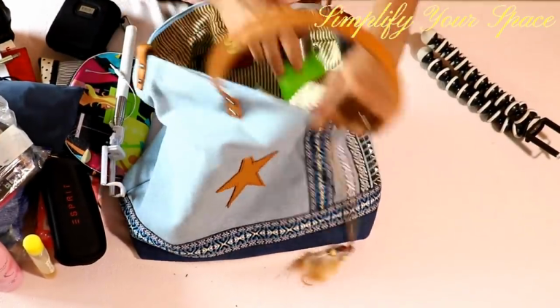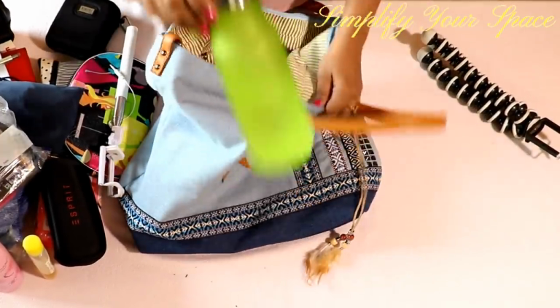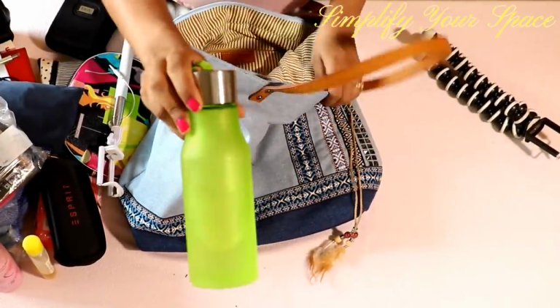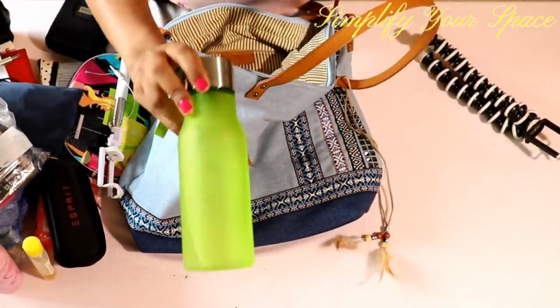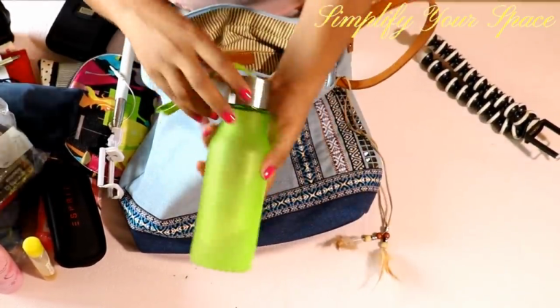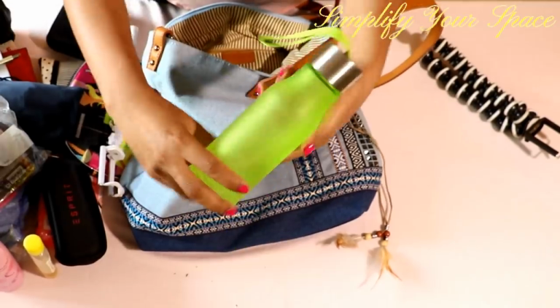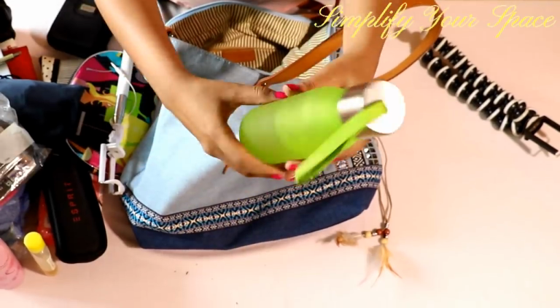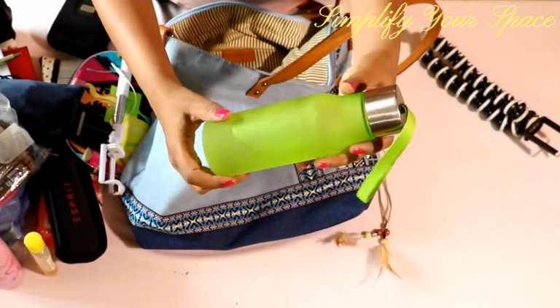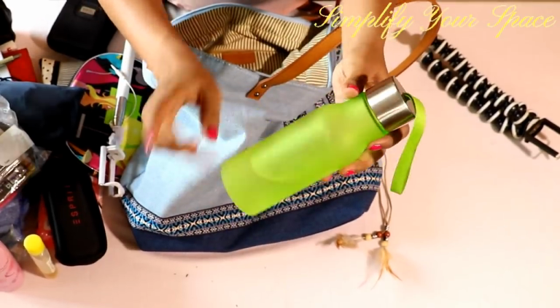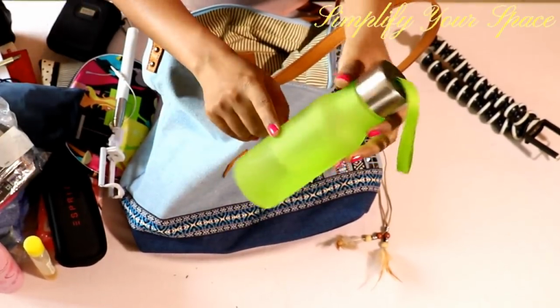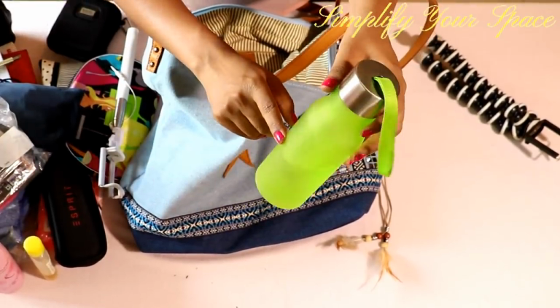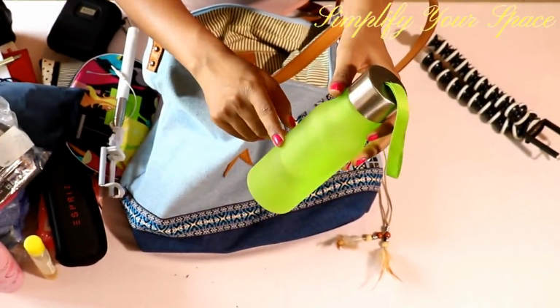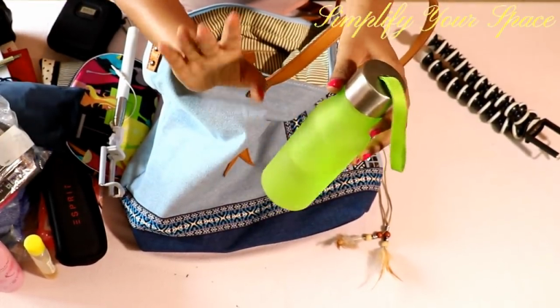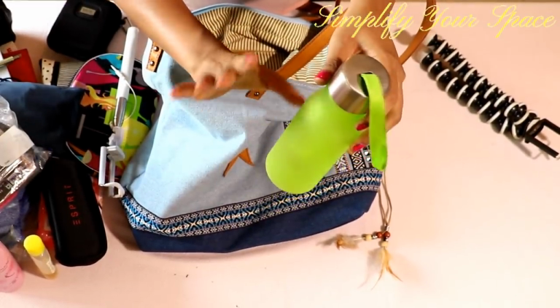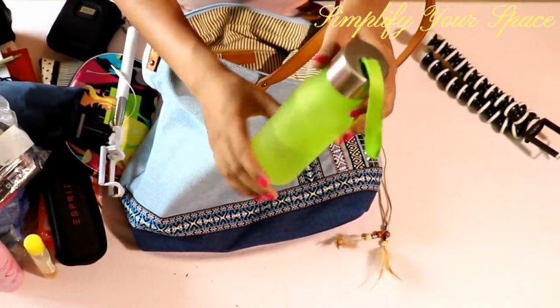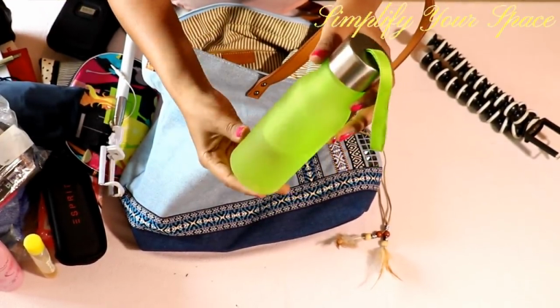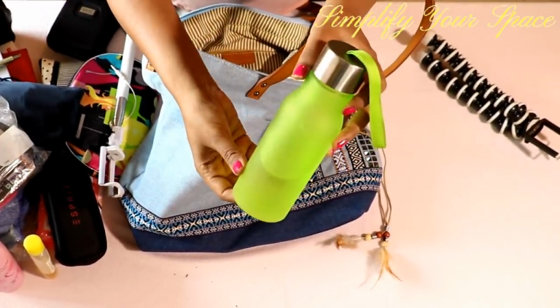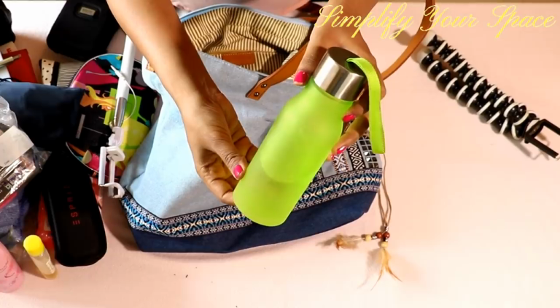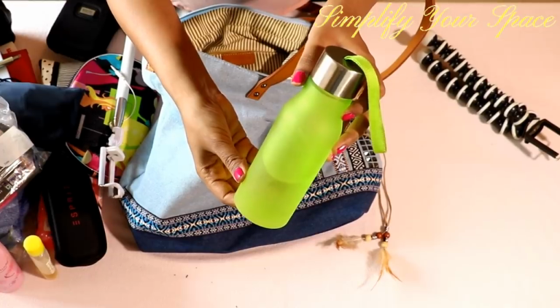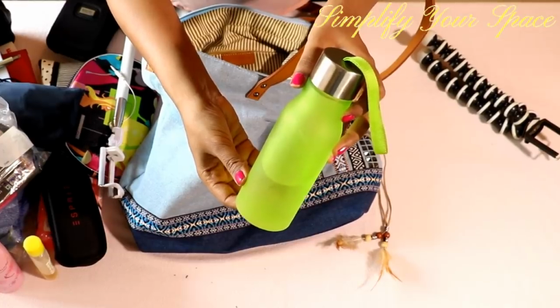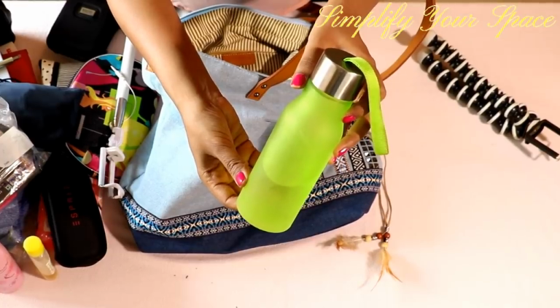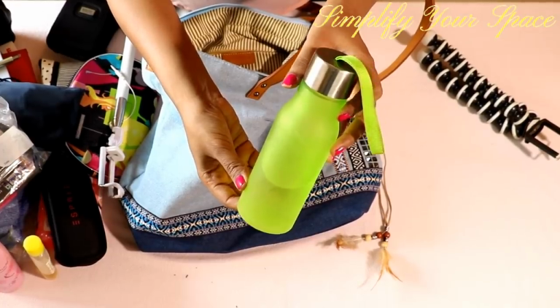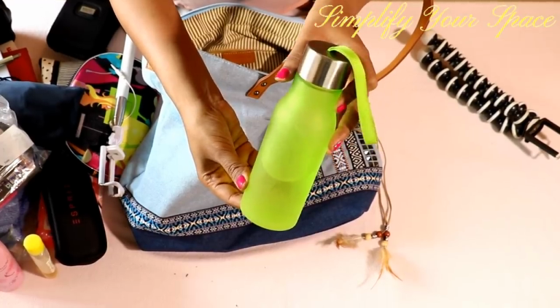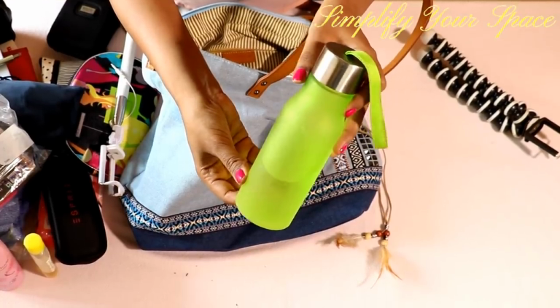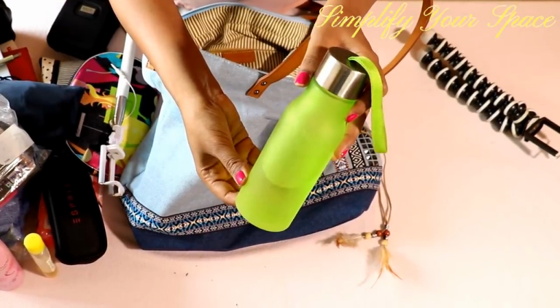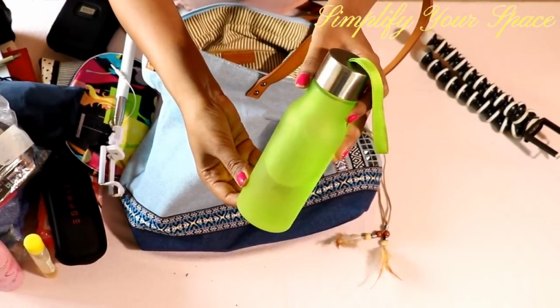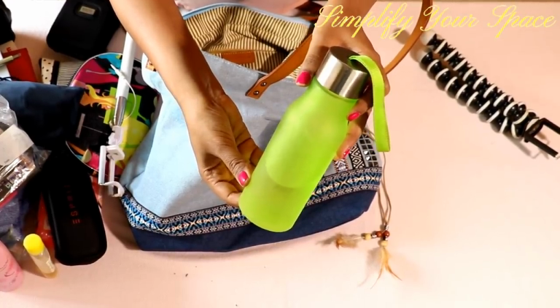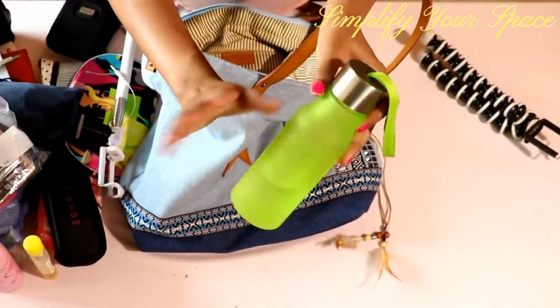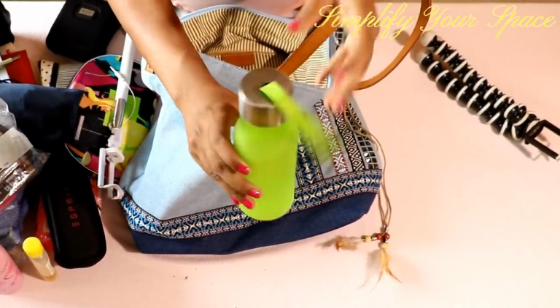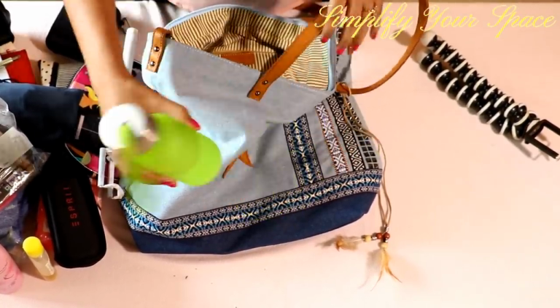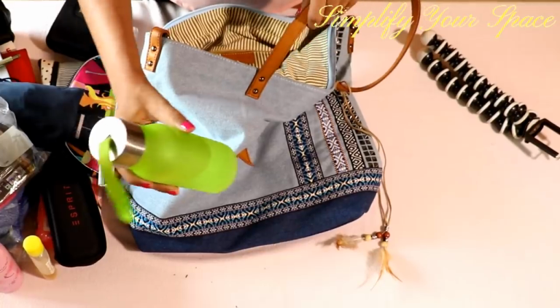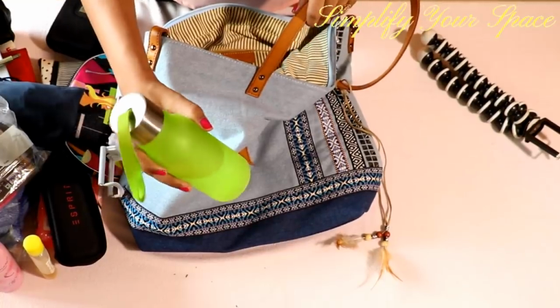Carry only a small water bottle if traveling by air, as many times airport security does not allow you to carry water inside the plane. You can always drink this water and fill it up from the airport water dispenser after frisking.